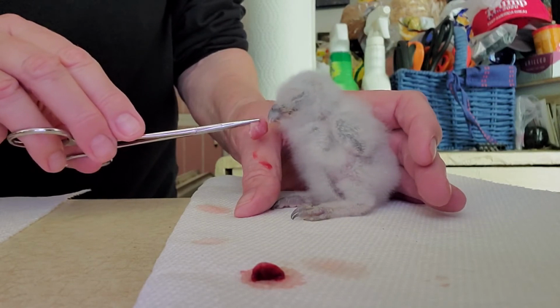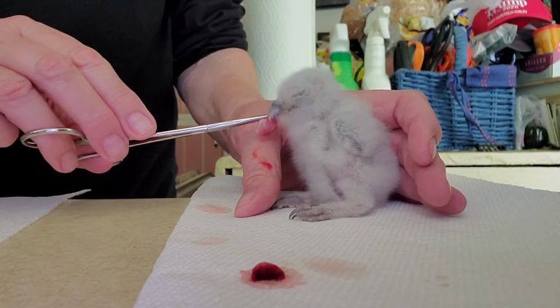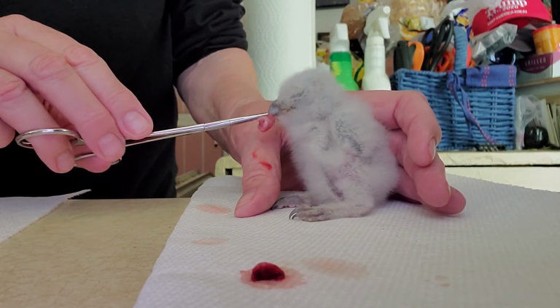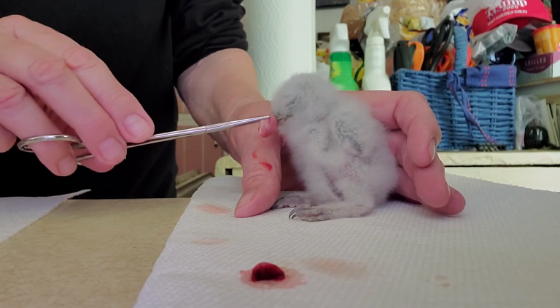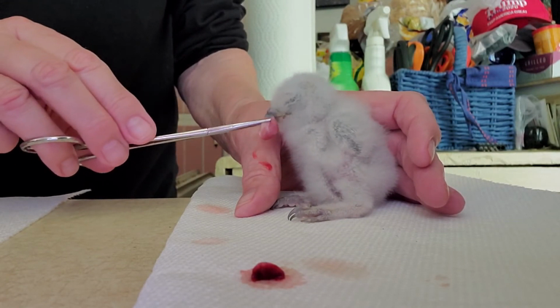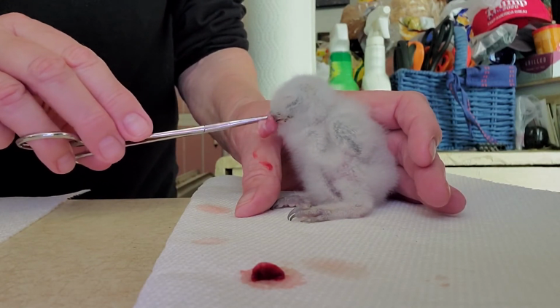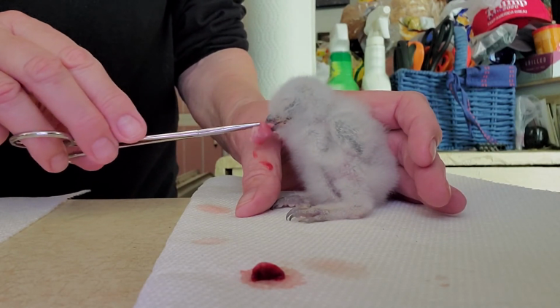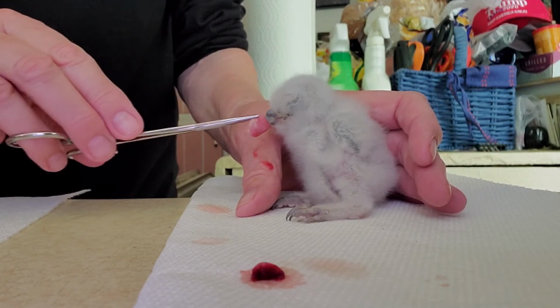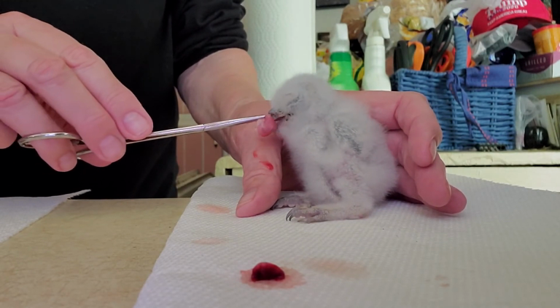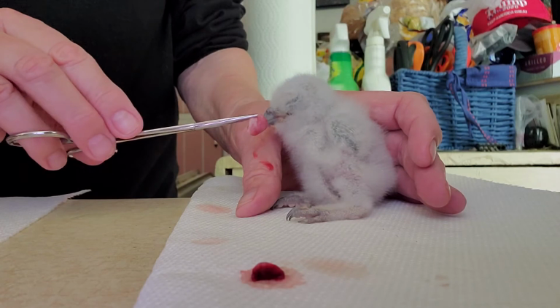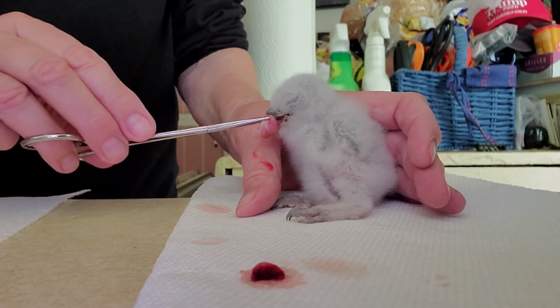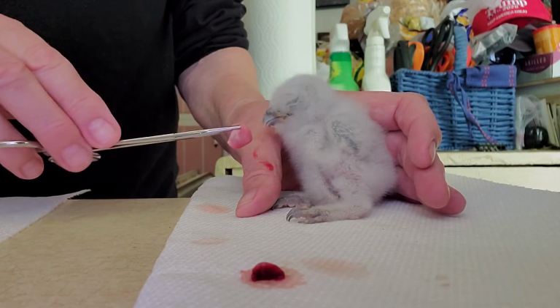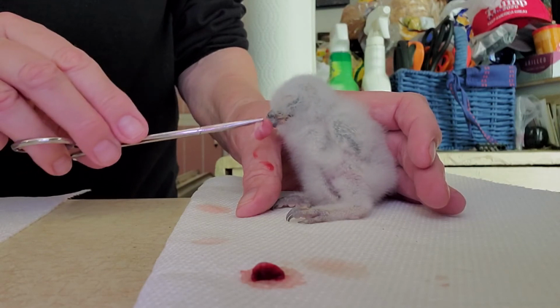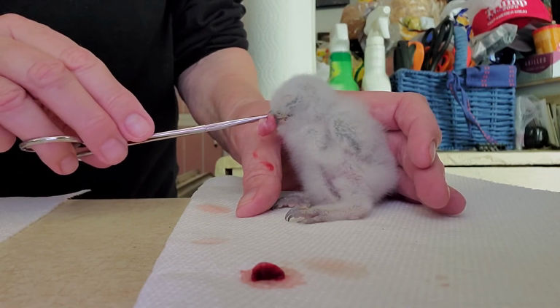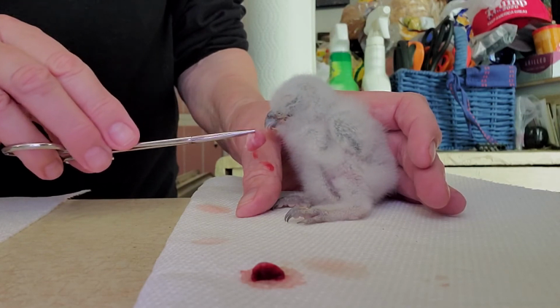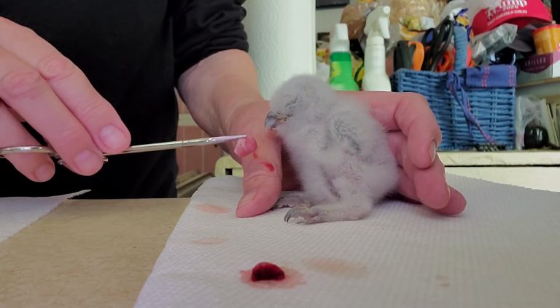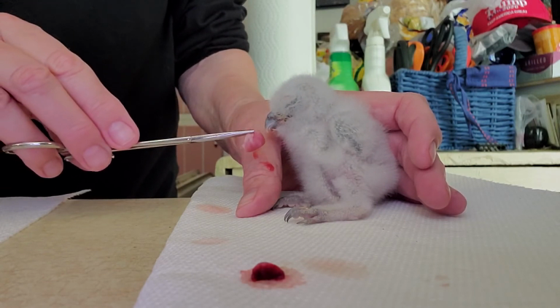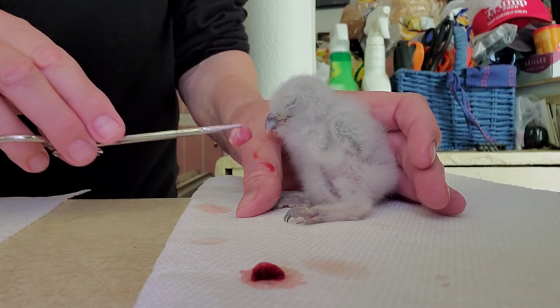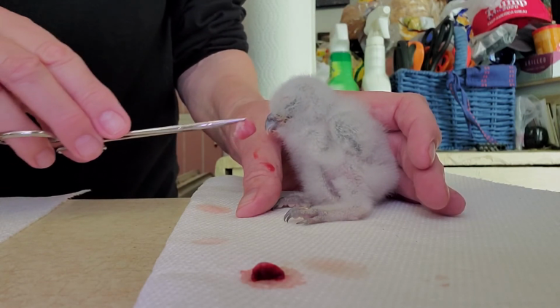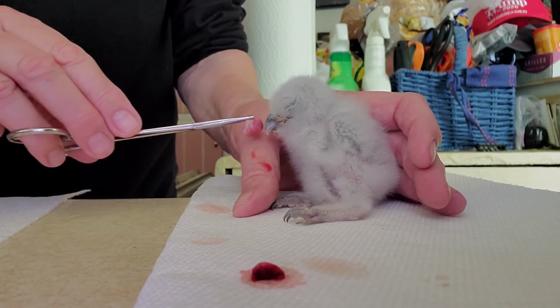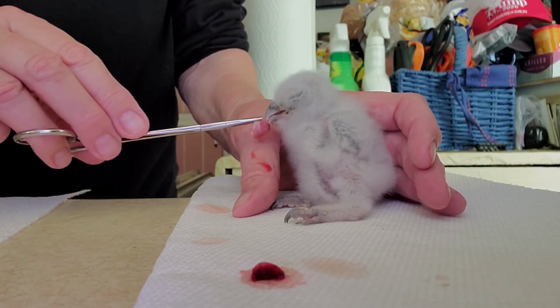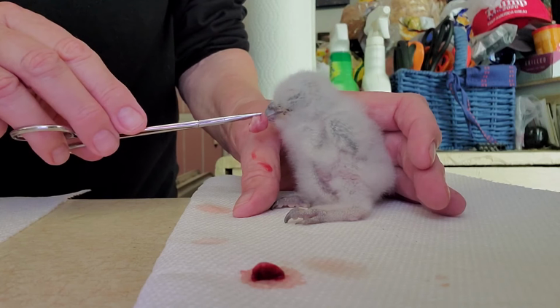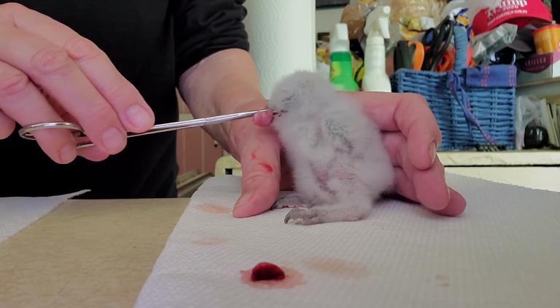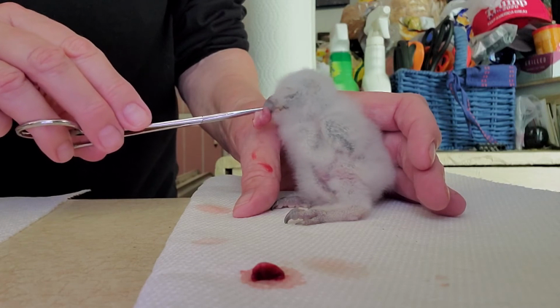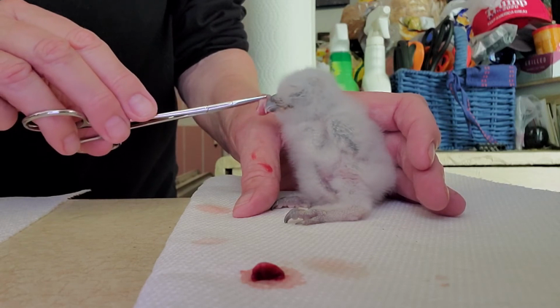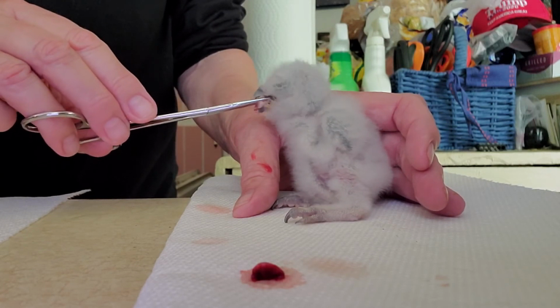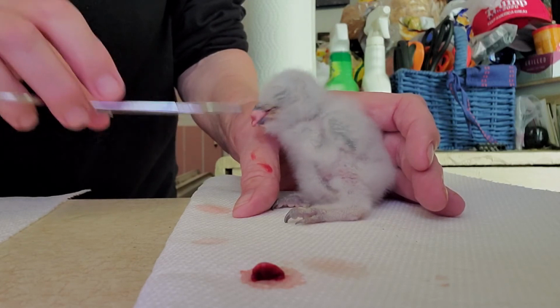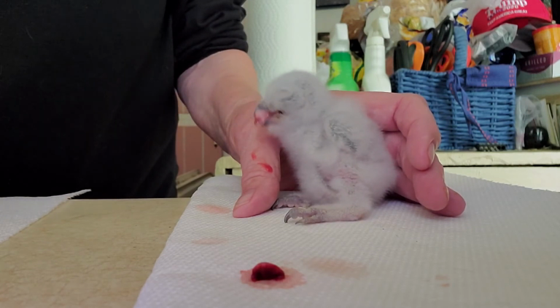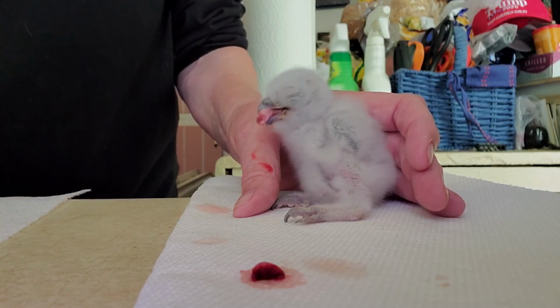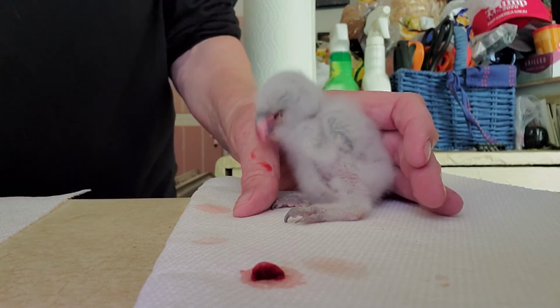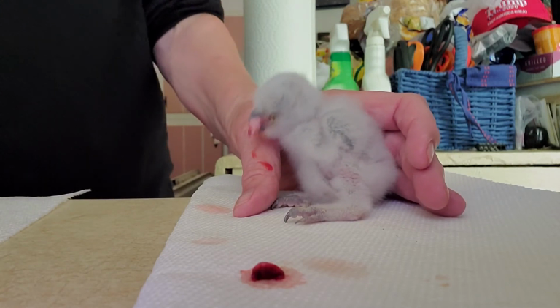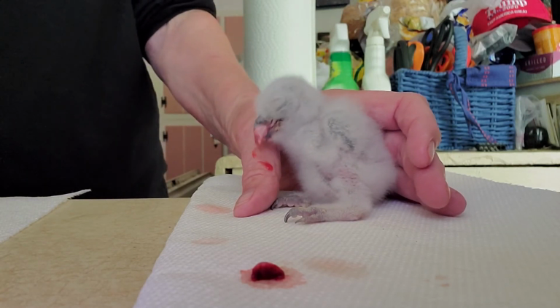Are you full? One more bite. Yeah, one more bite. Oh, that's good stuff.